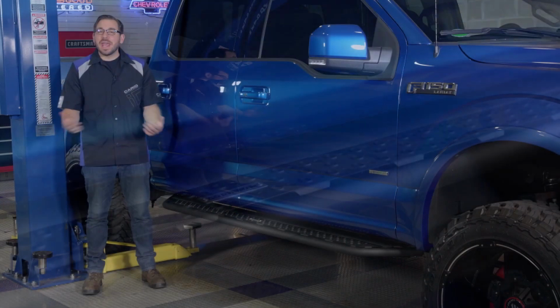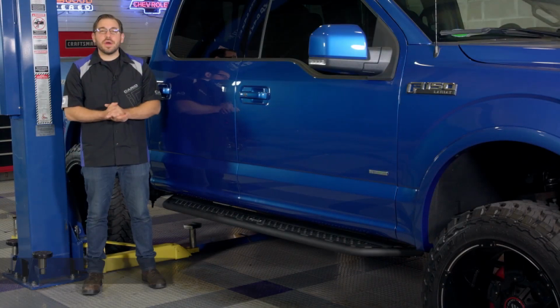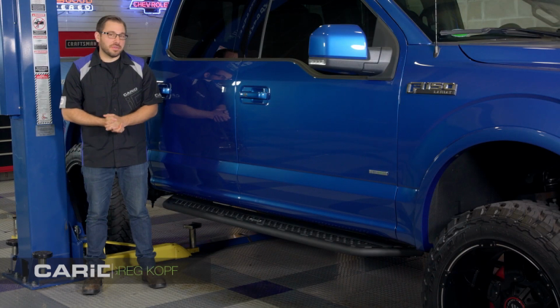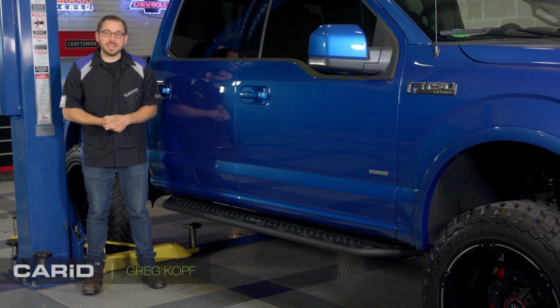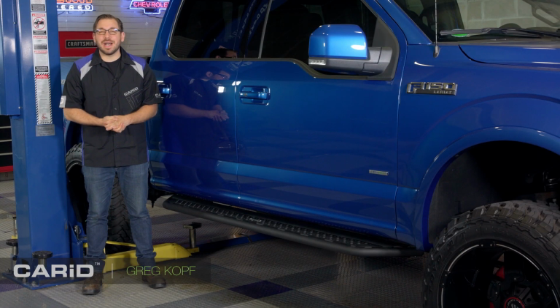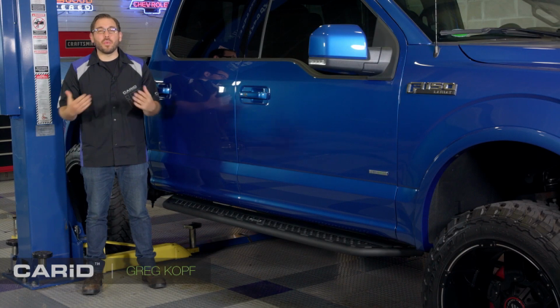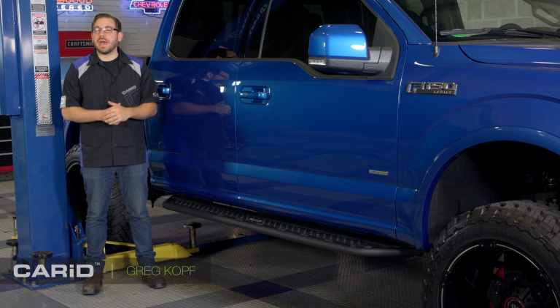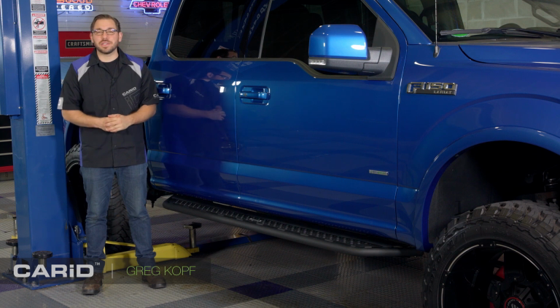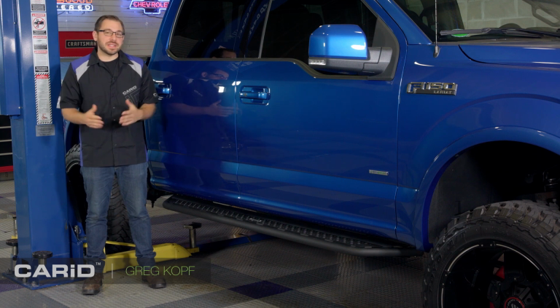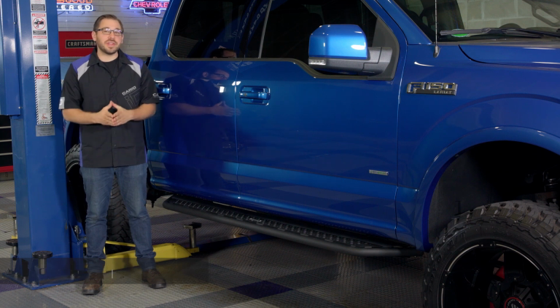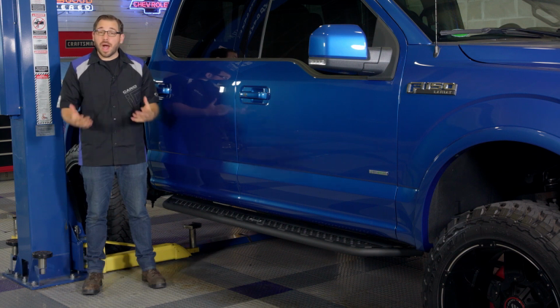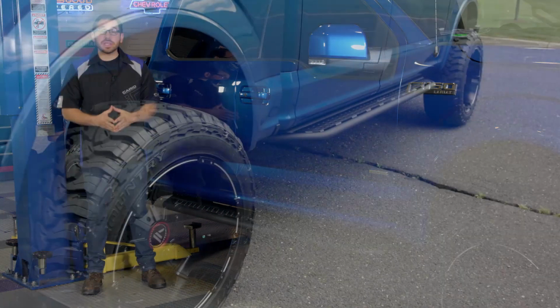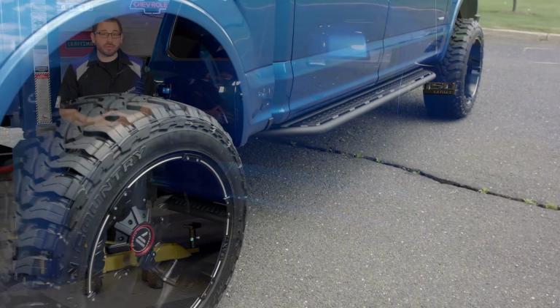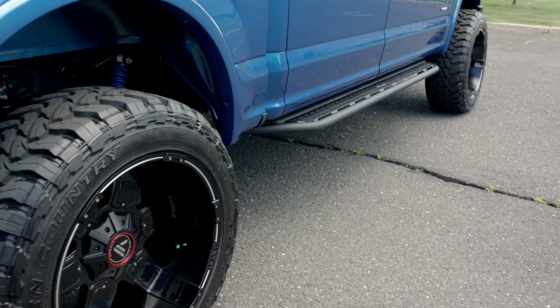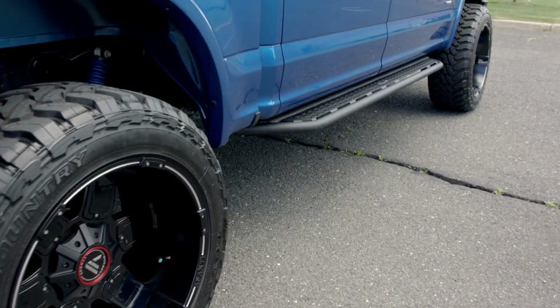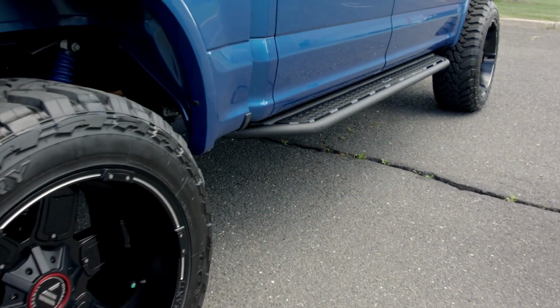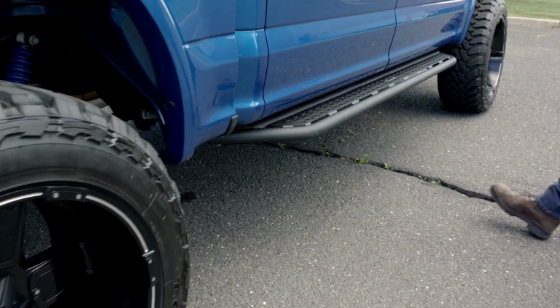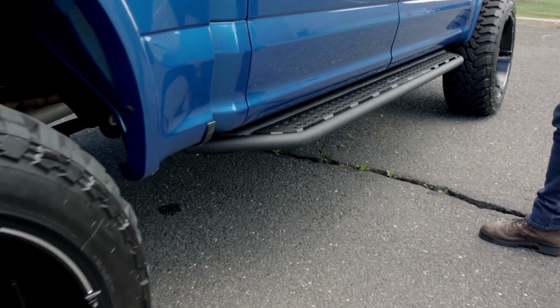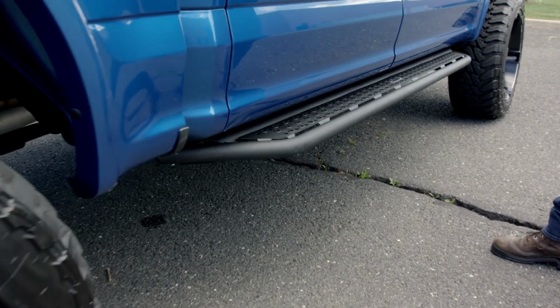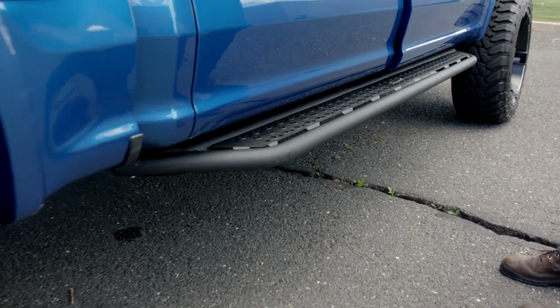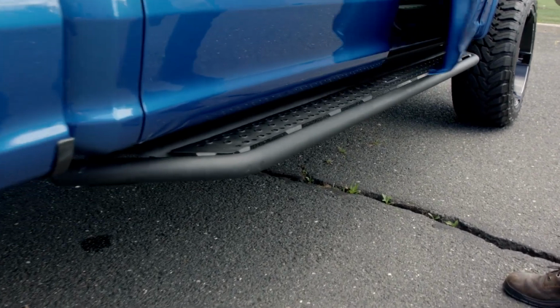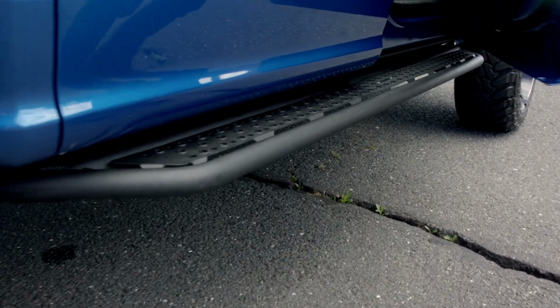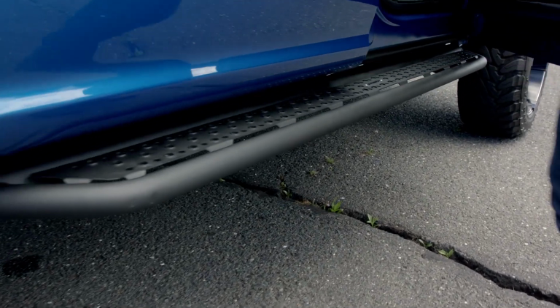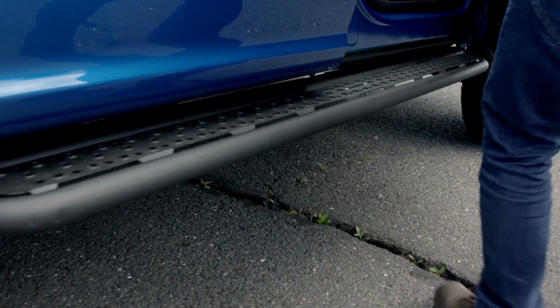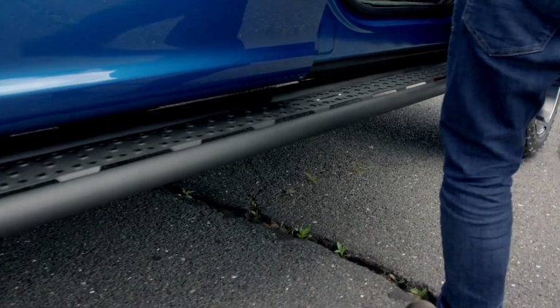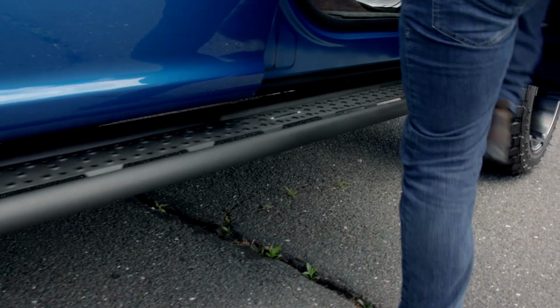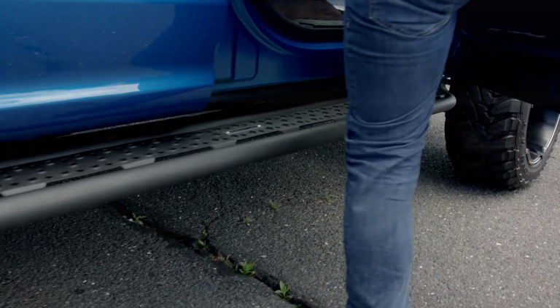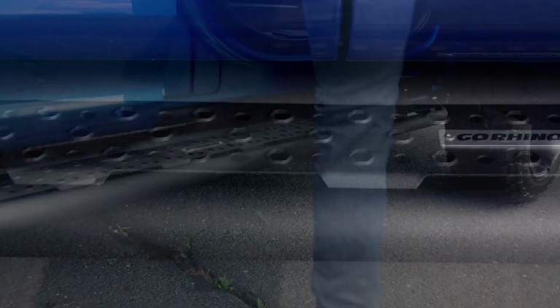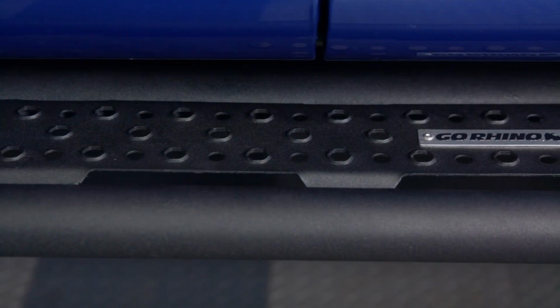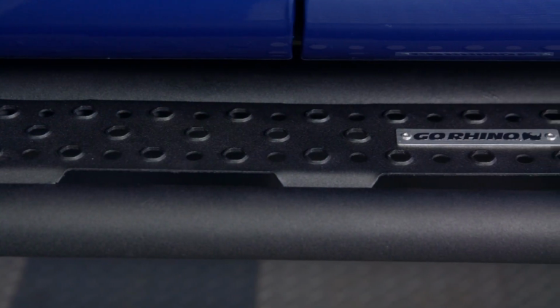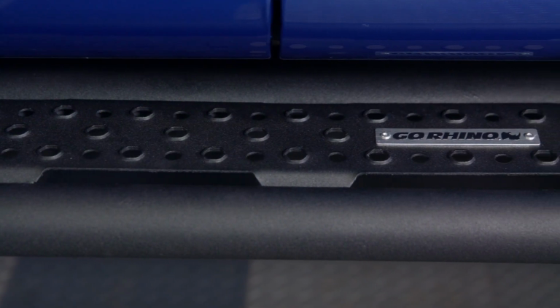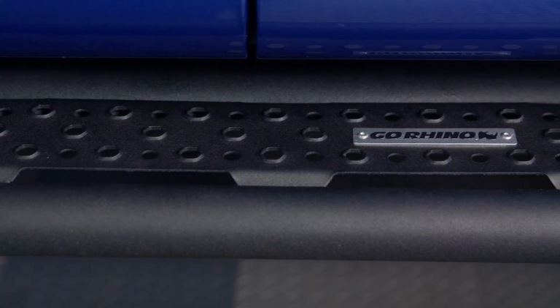Hey everyone, Greg from CarID.com and welcome back to the shop. In today's video I'm reviewing a set of running boards that offer incredible day-to-day function but also aggressive off-road styling. They're from the team at Go Rhino and these are their D6 Dominator running boards.